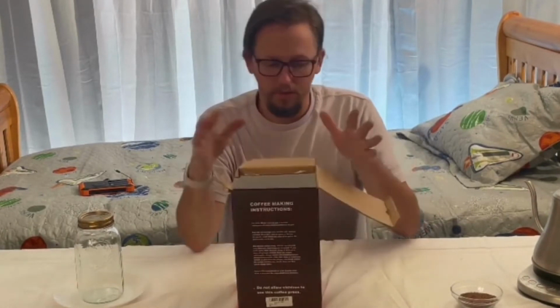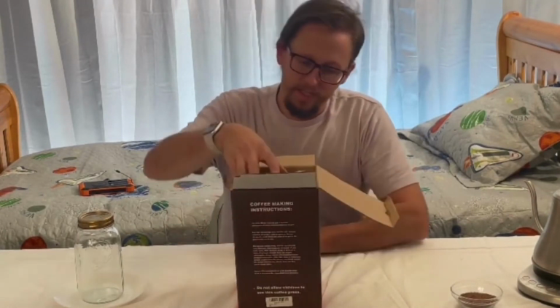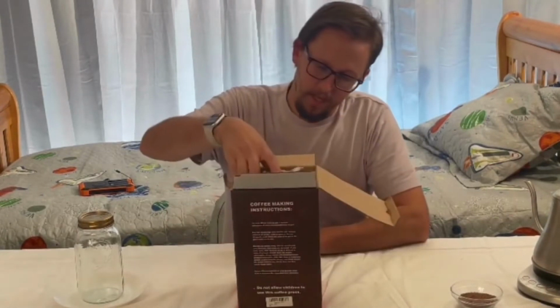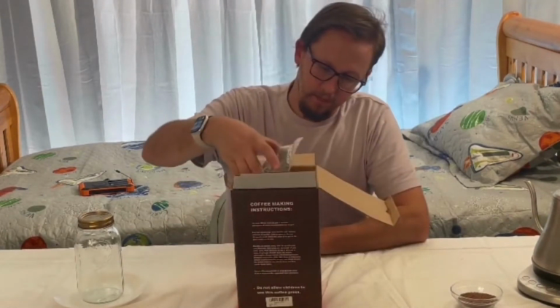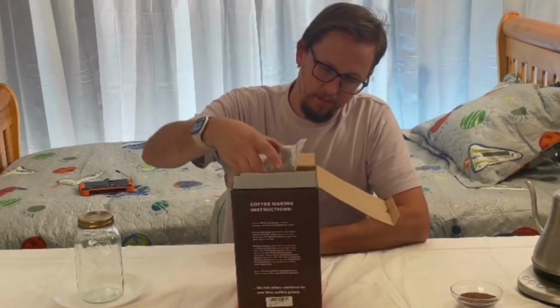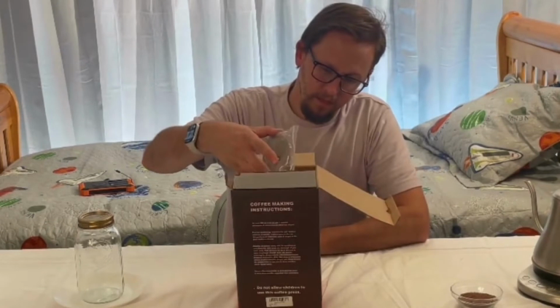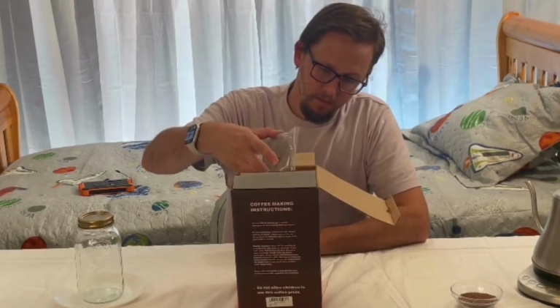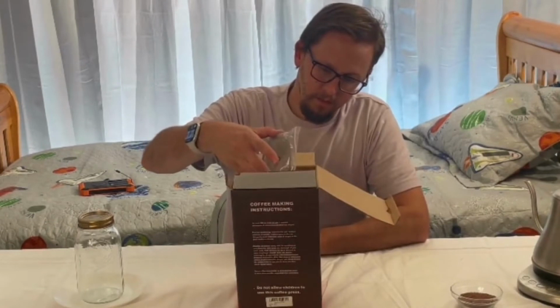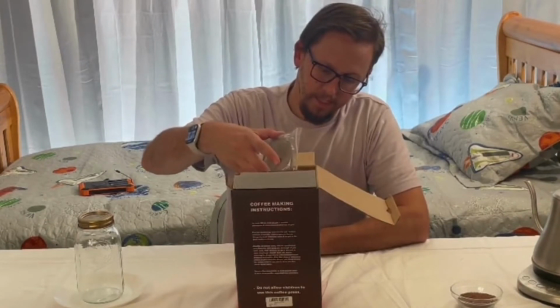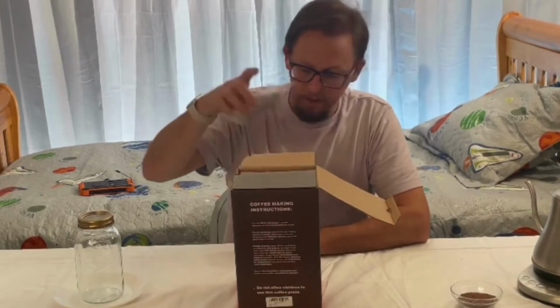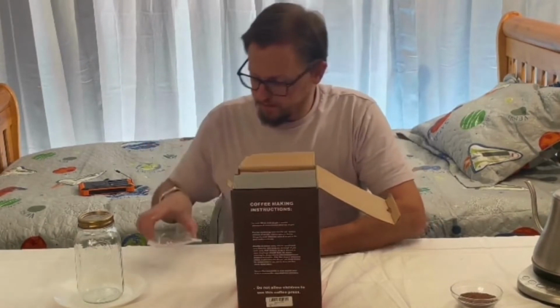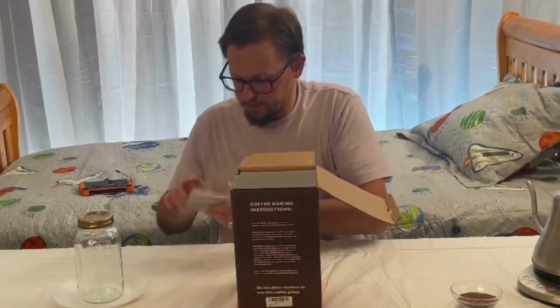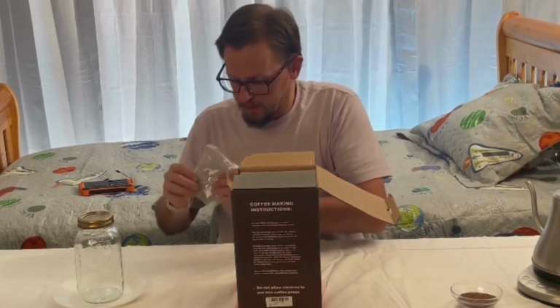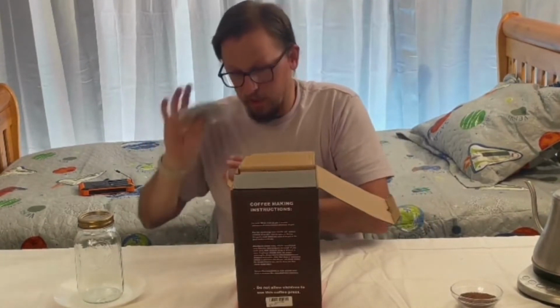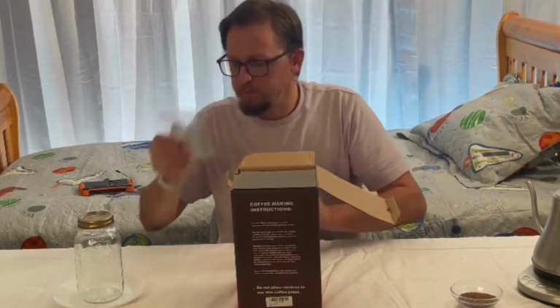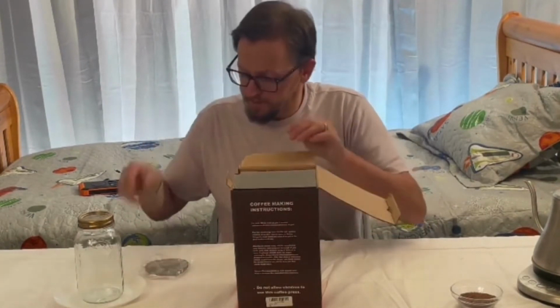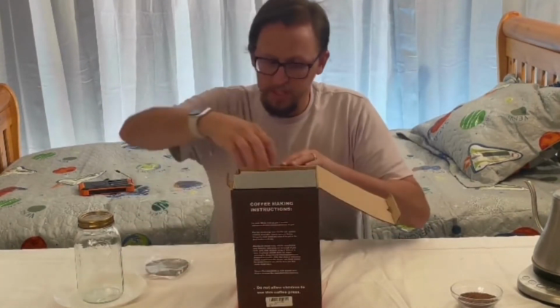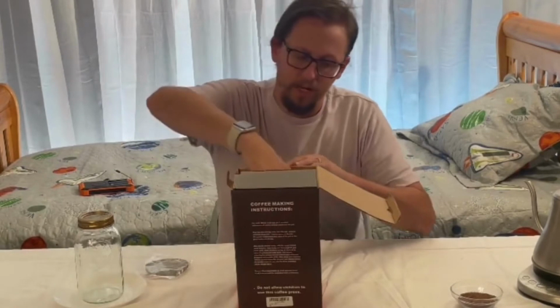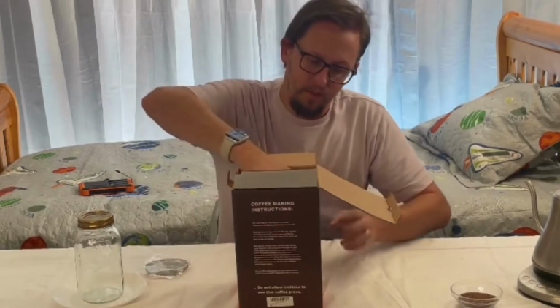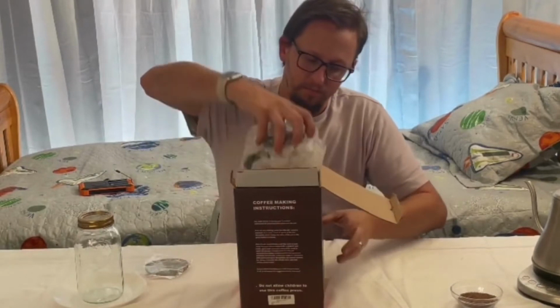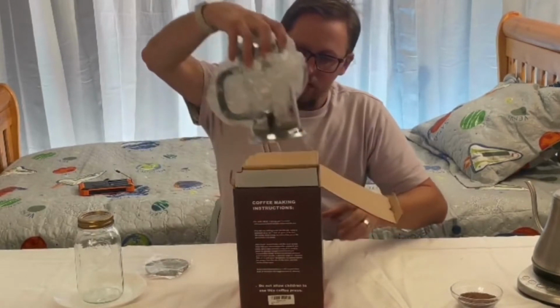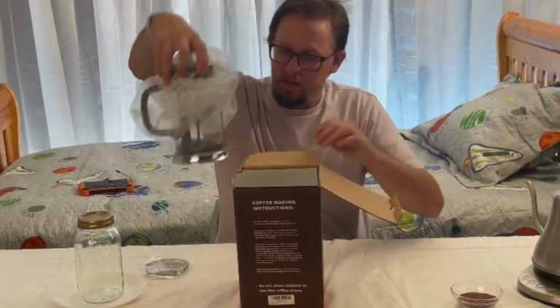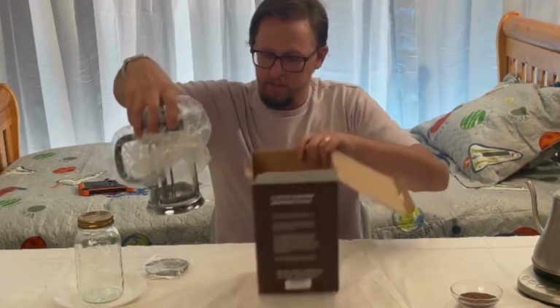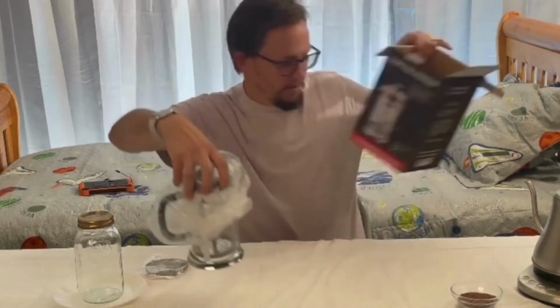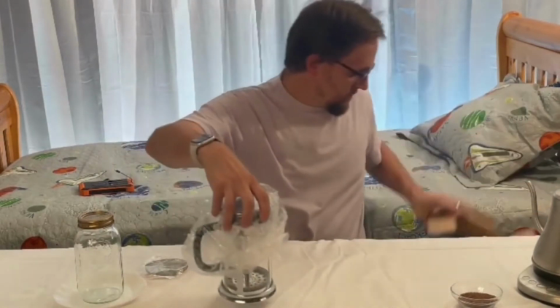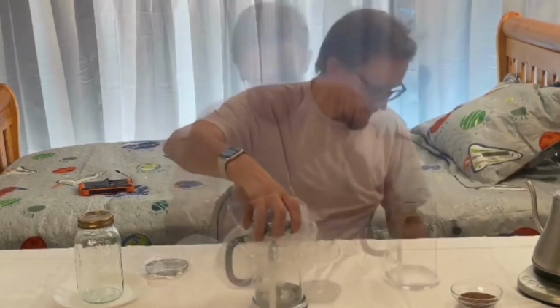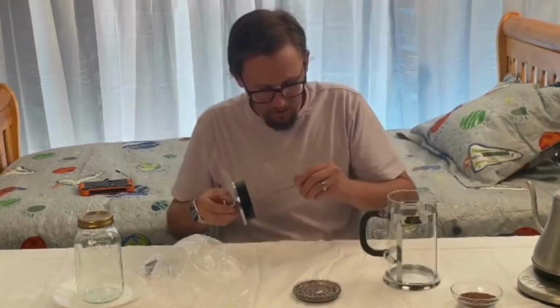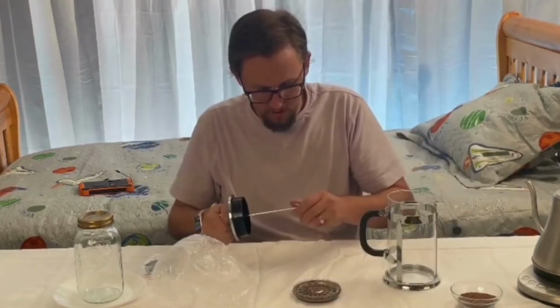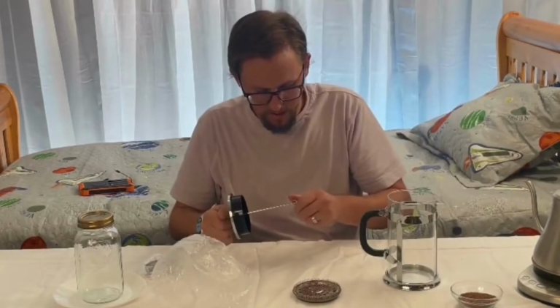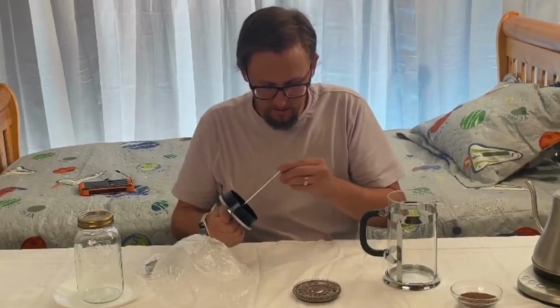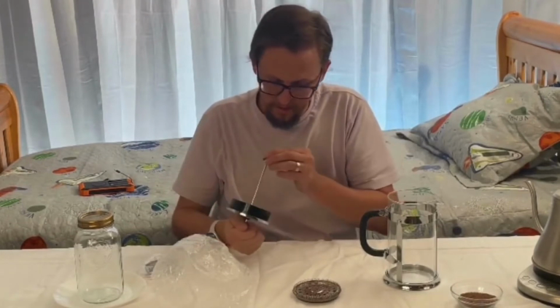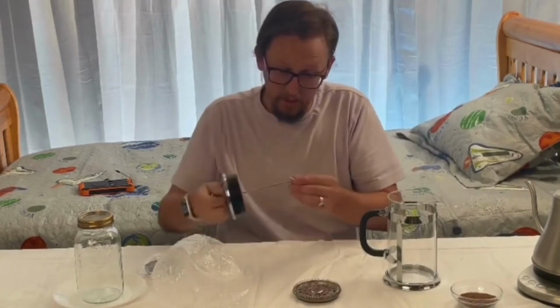Let's go ahead and take this out of the box and see what we have in here. So here are some replacement screens right on the top. It comes apart so that you can clean it.